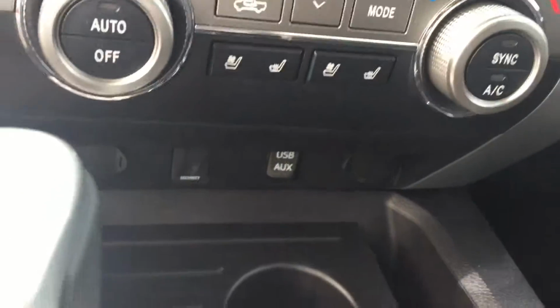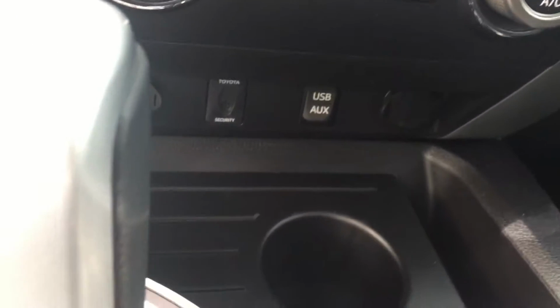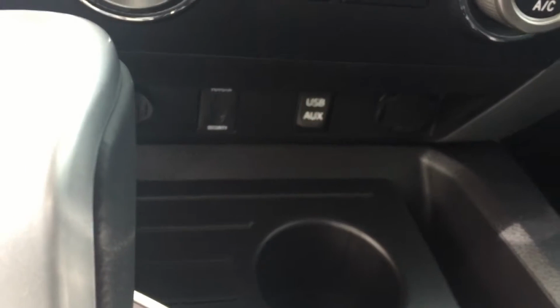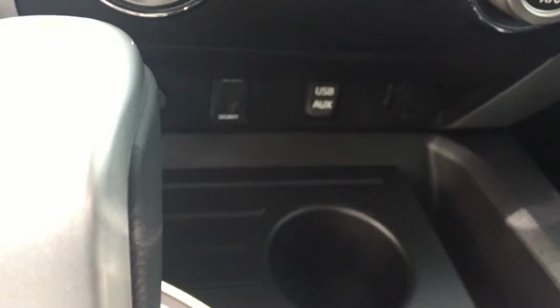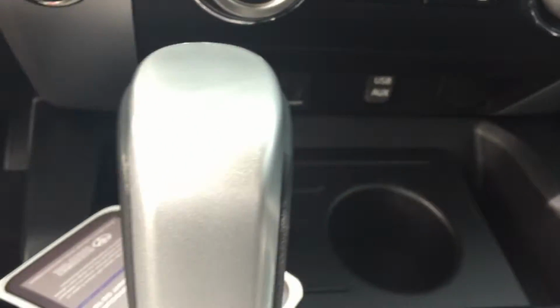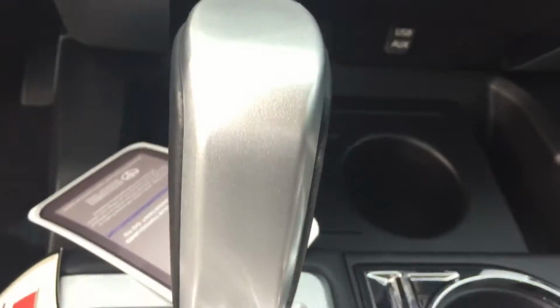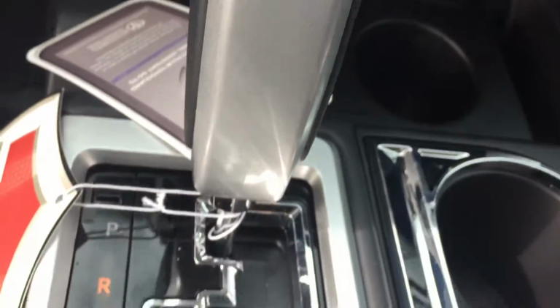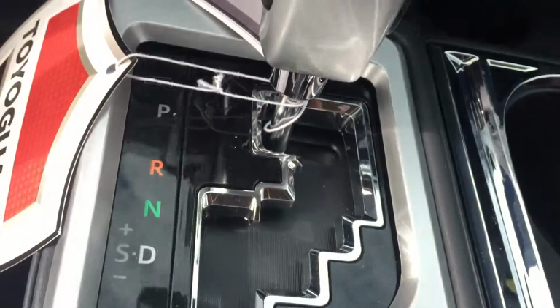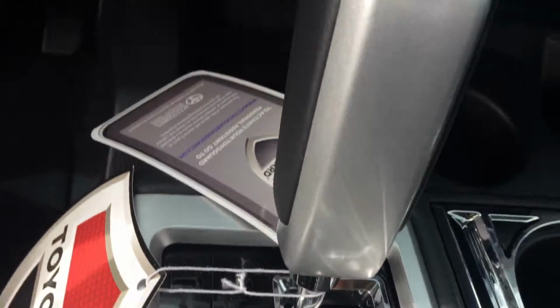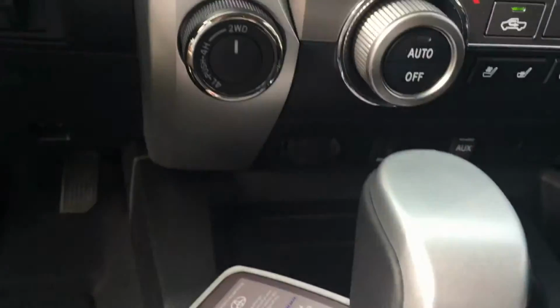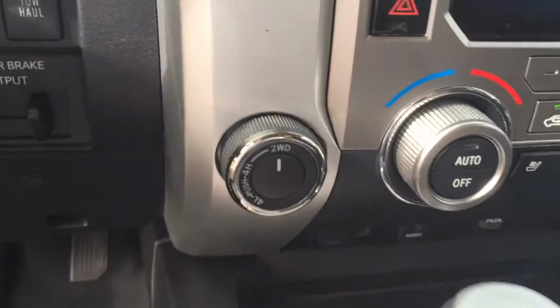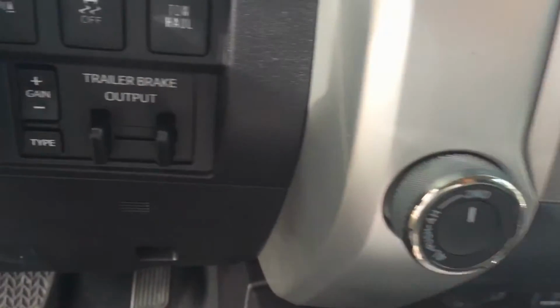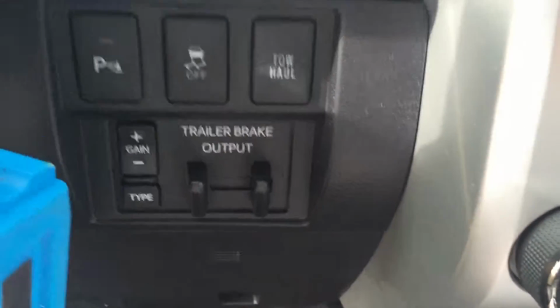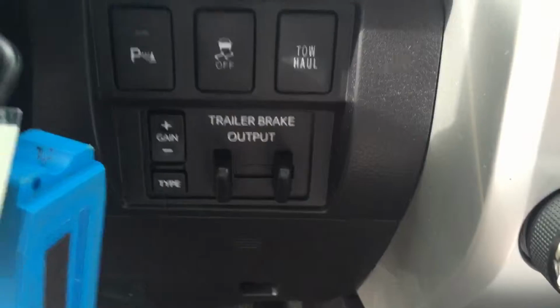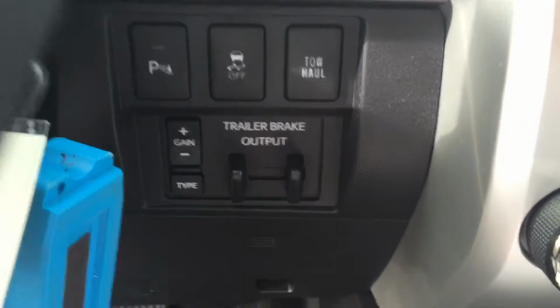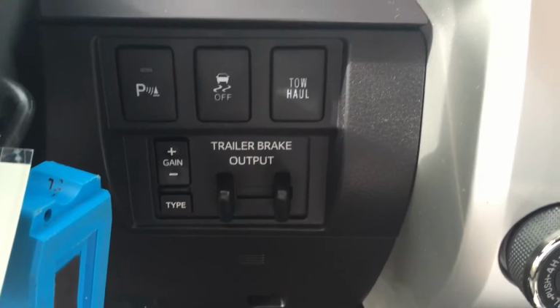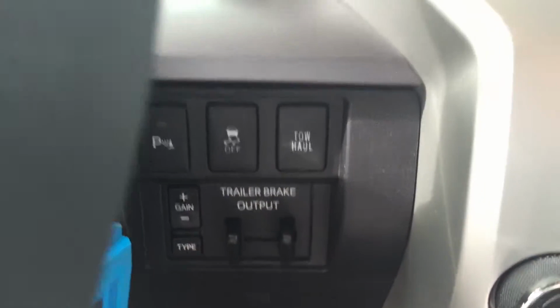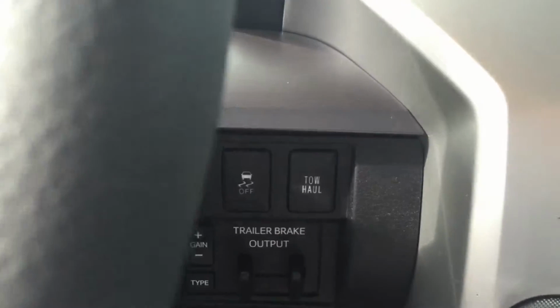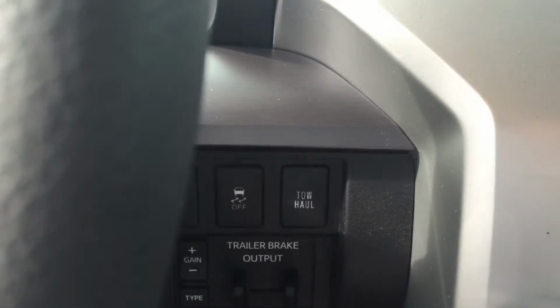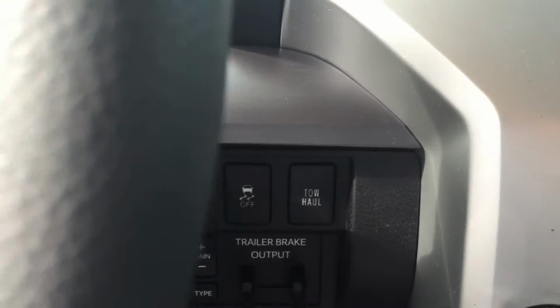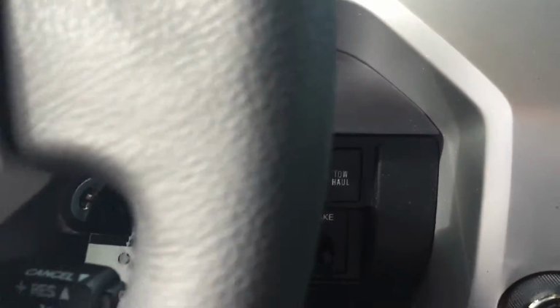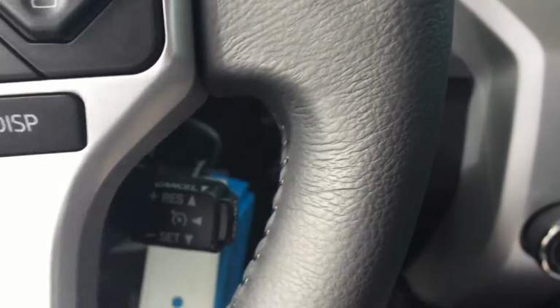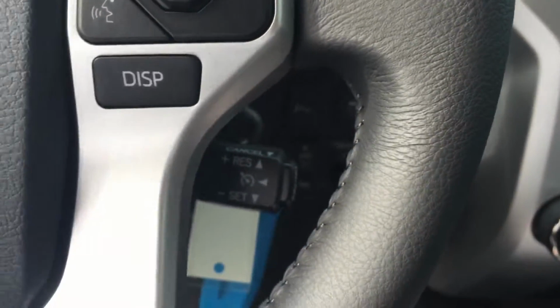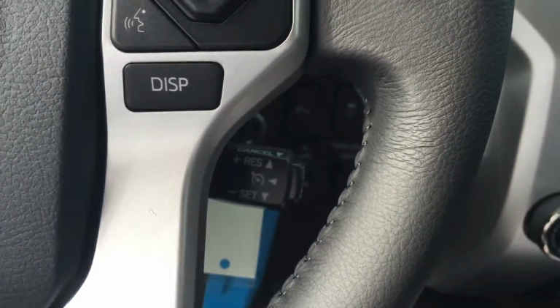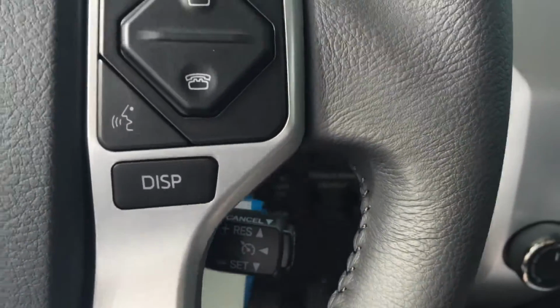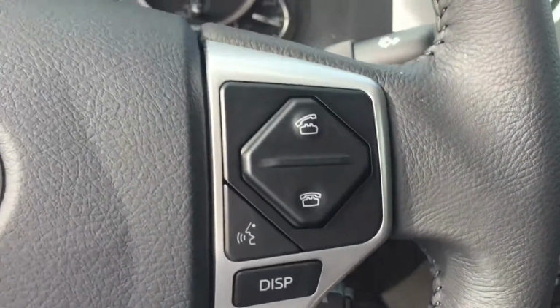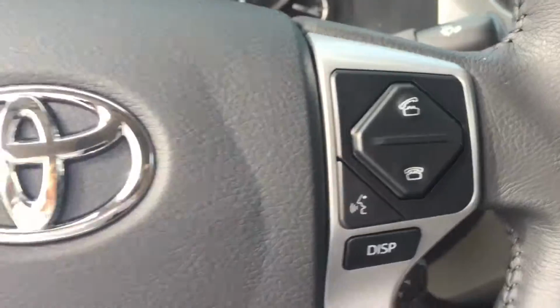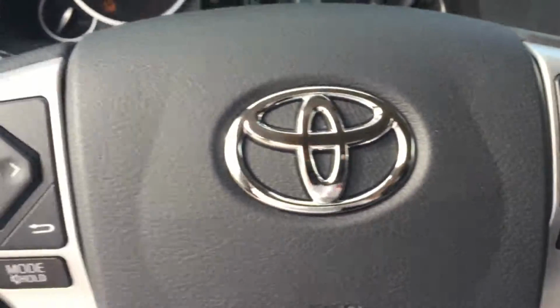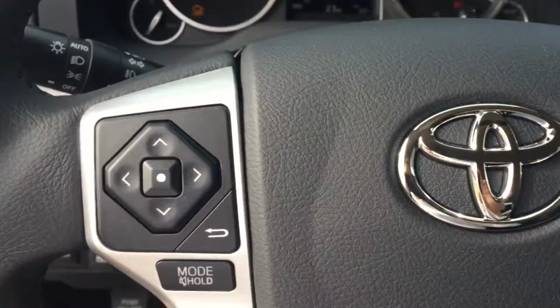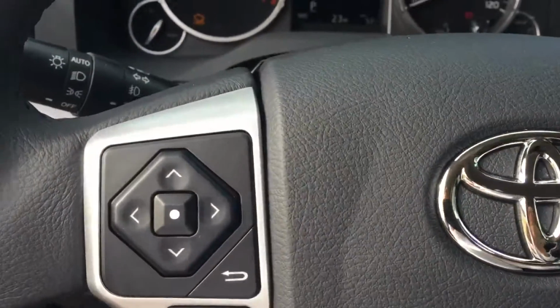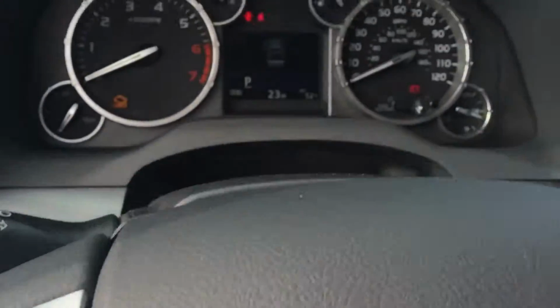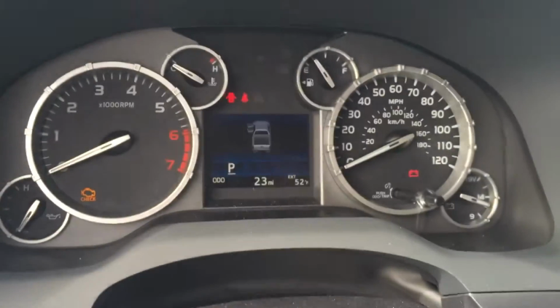You have your dual climate controls, USB and auxiliary port, trailer brake output, cruise control, keyless entry, and Bluetooth and audio controls on your steering wheel as well.